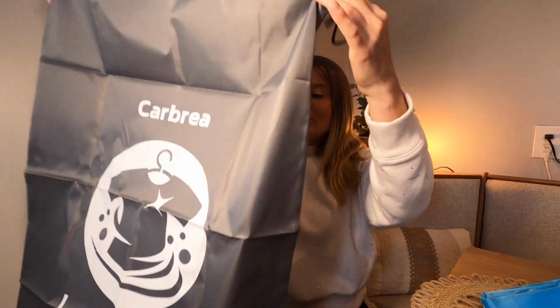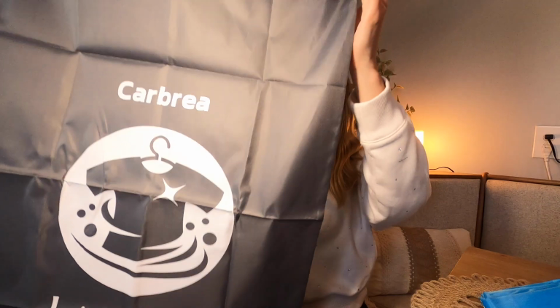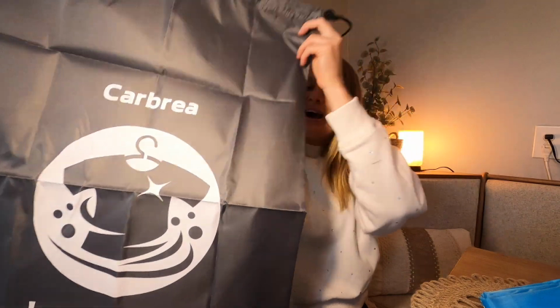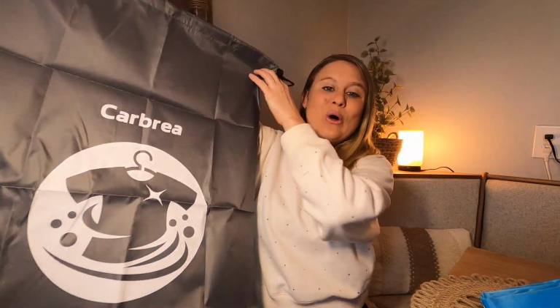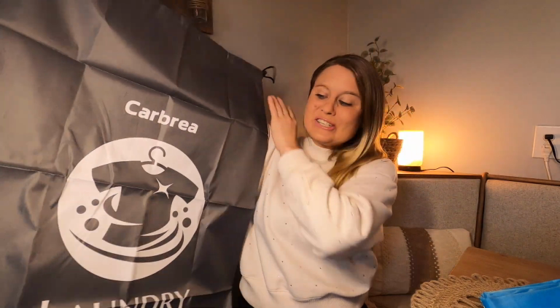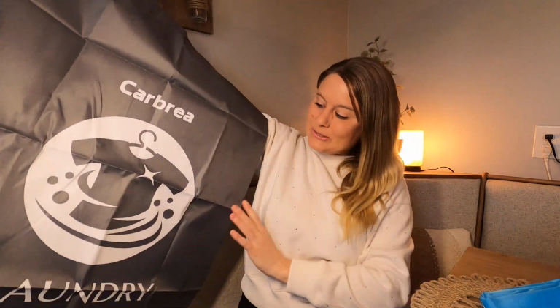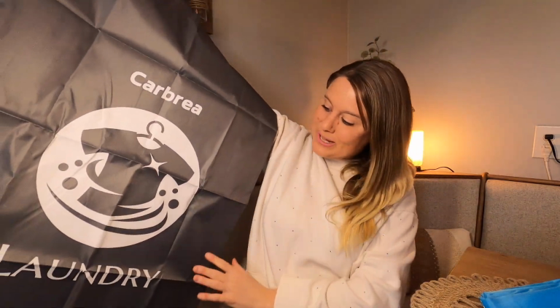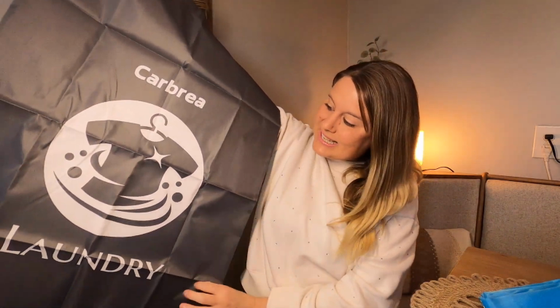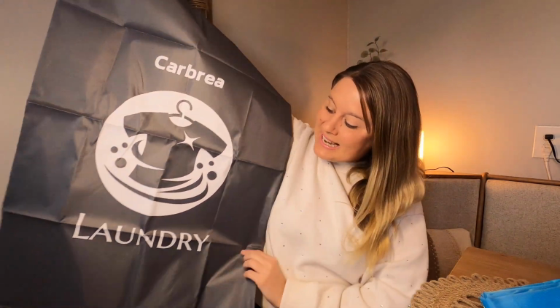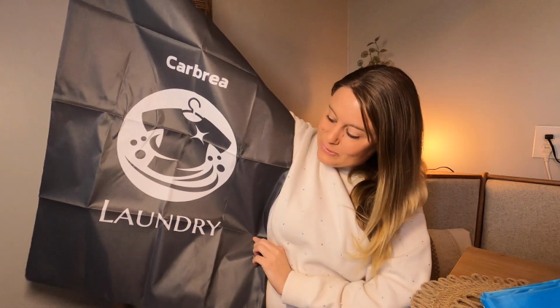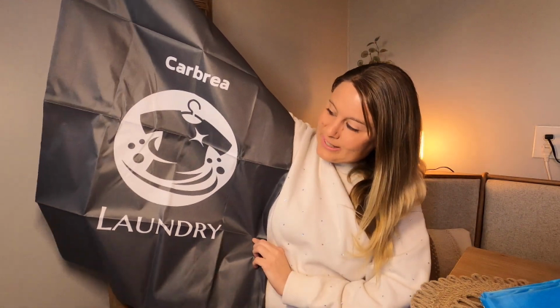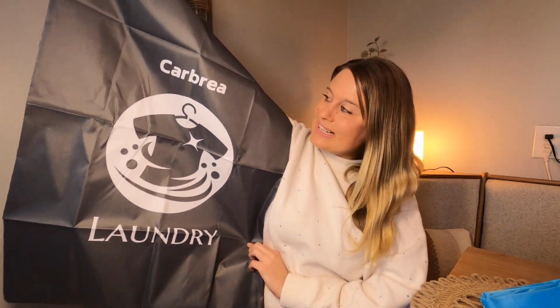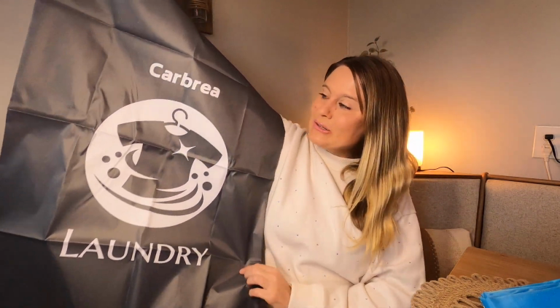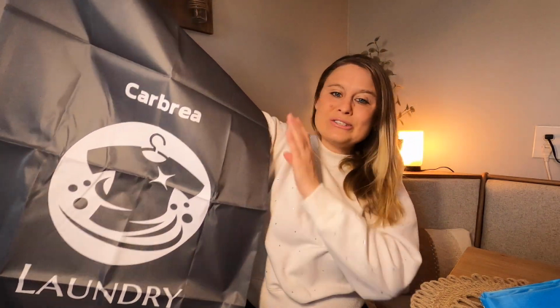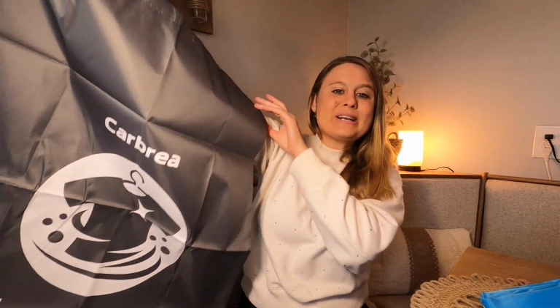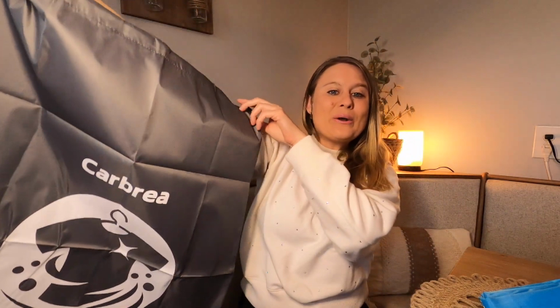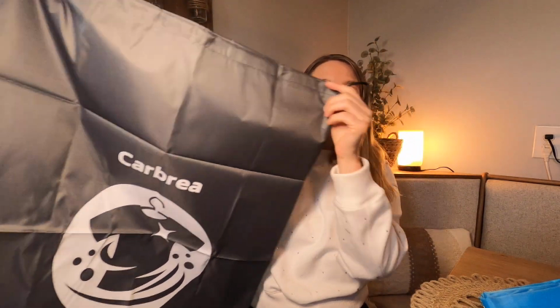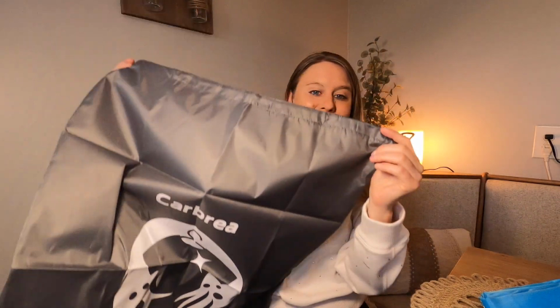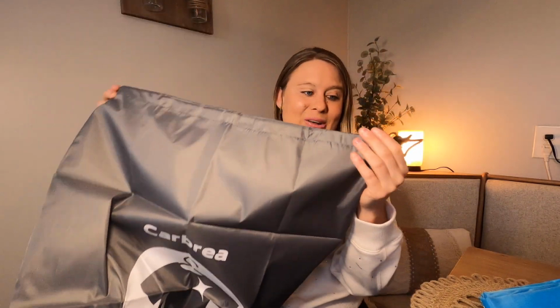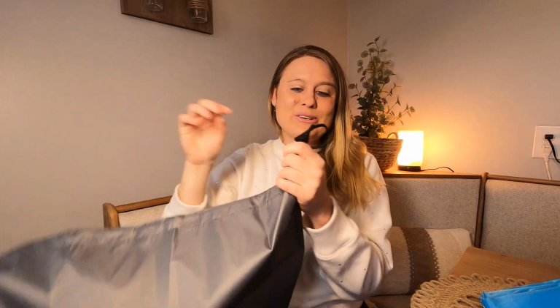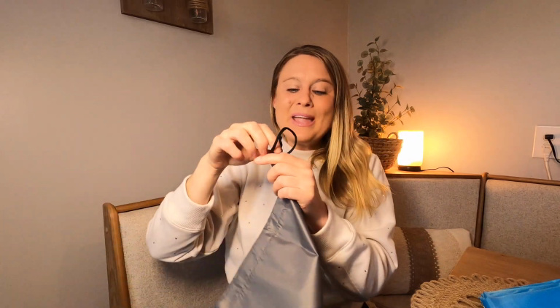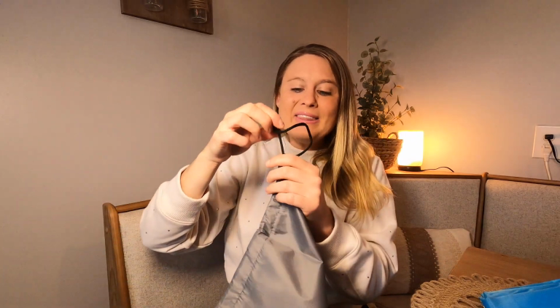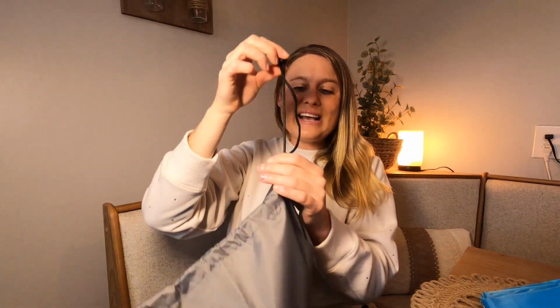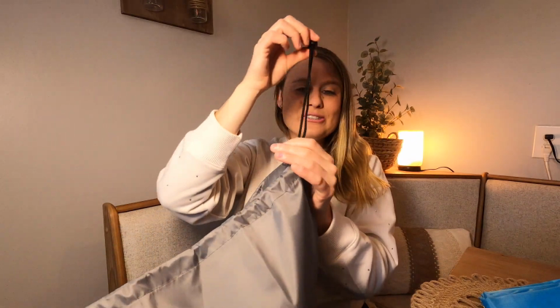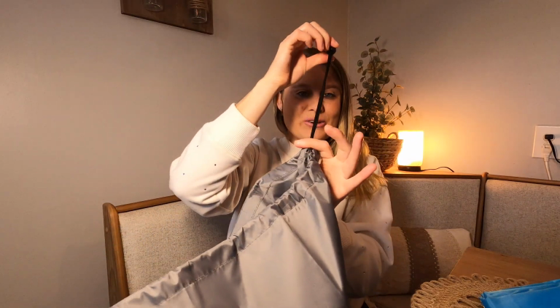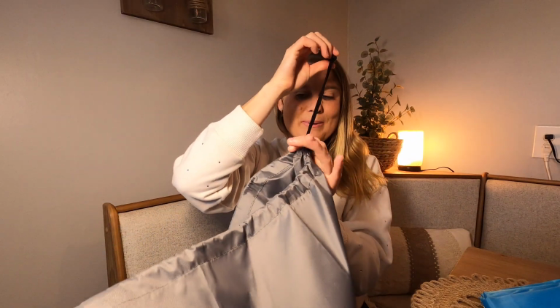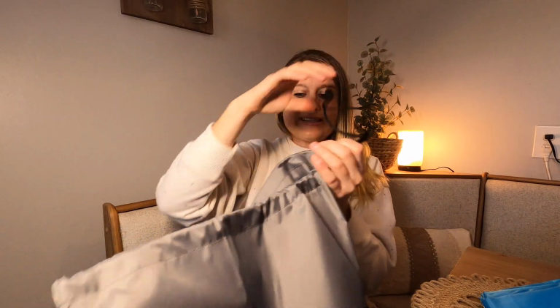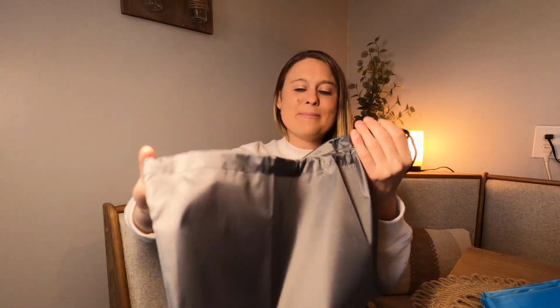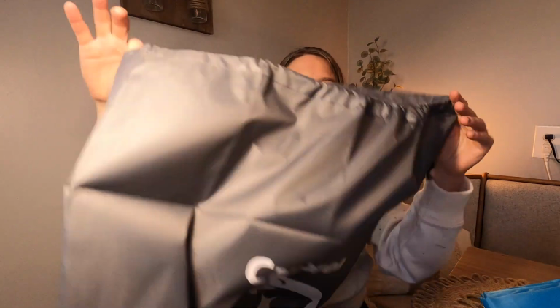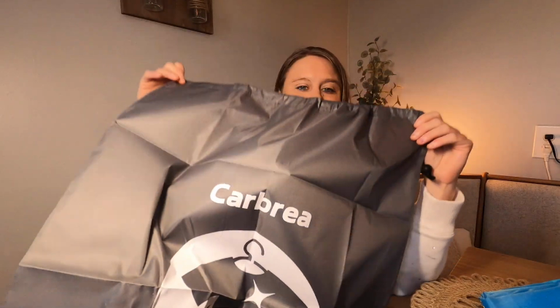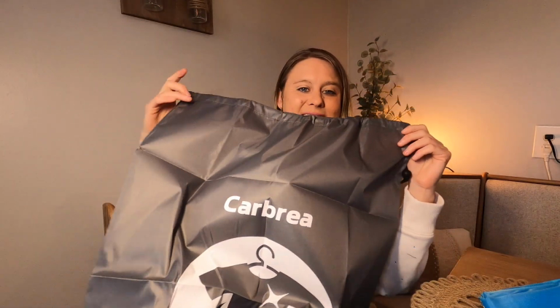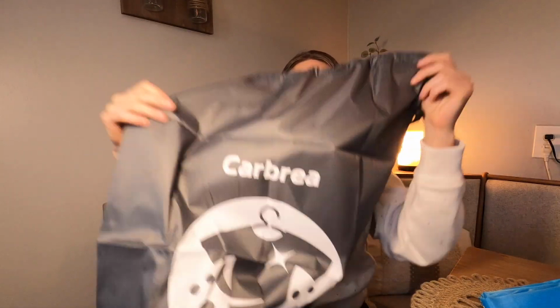This is how large it is — it's really nice and large, so it's going to hold a whole lot of laundry. And it has a drawstring up here that's going to make everything nice and tight.